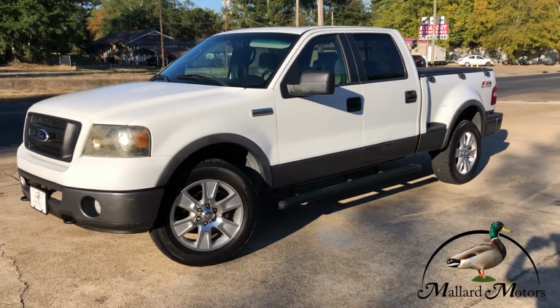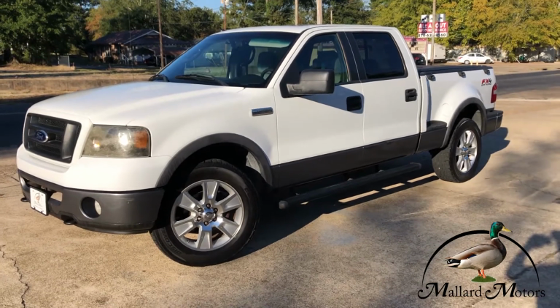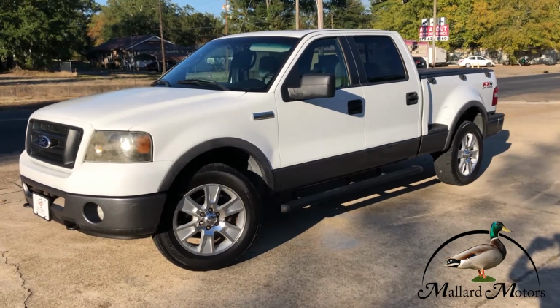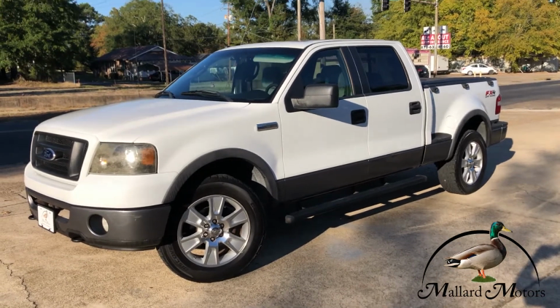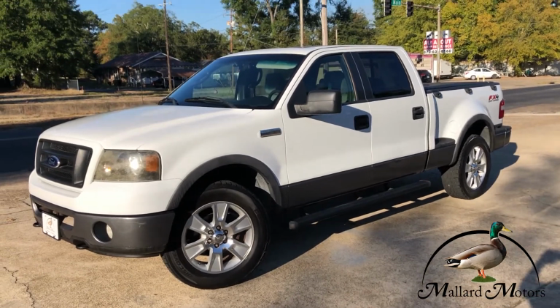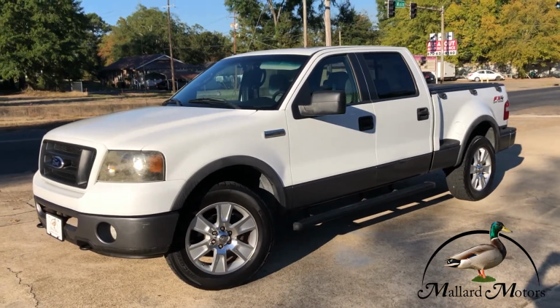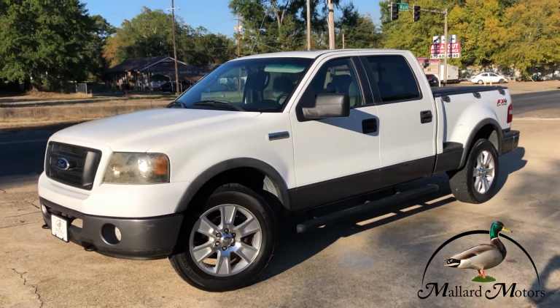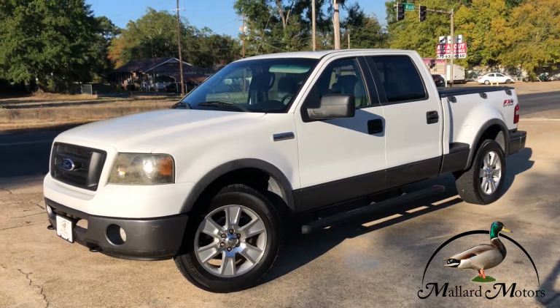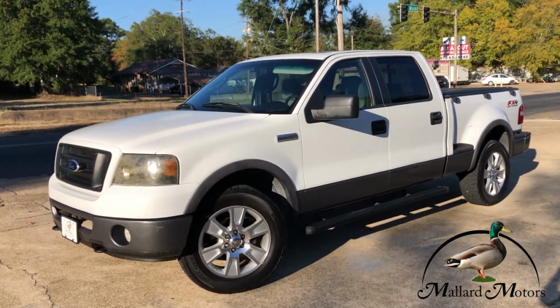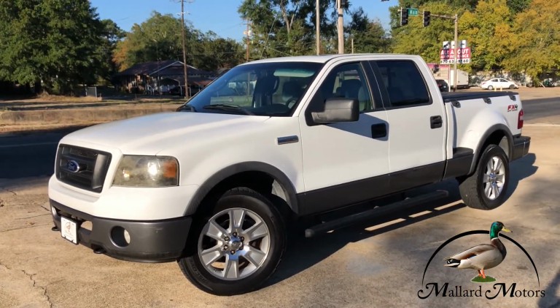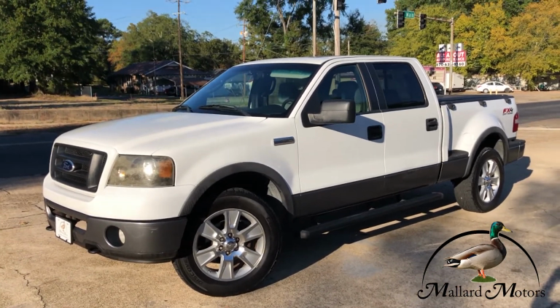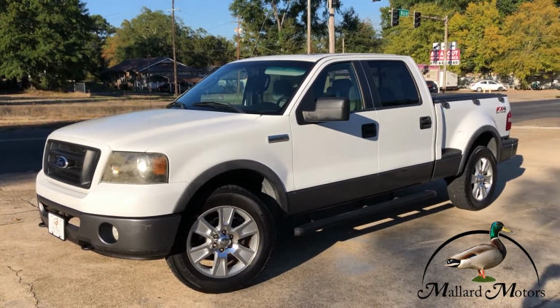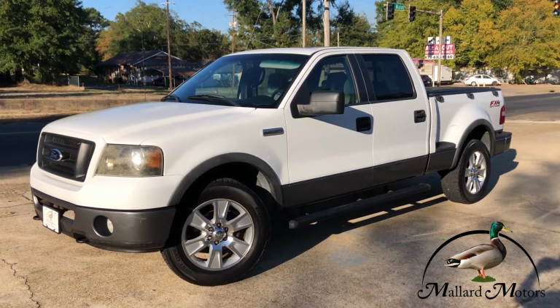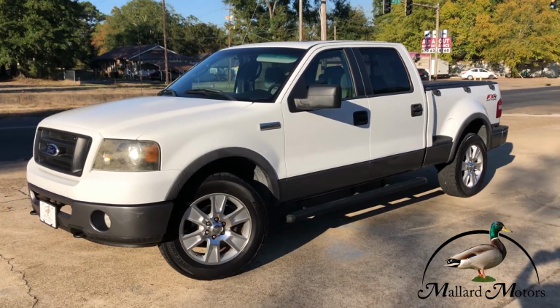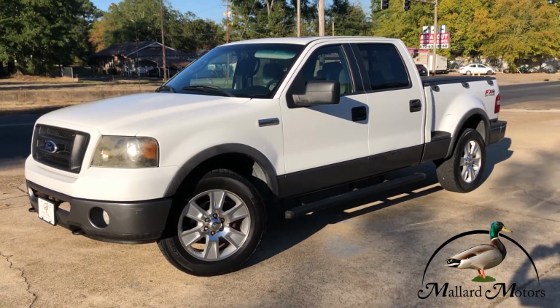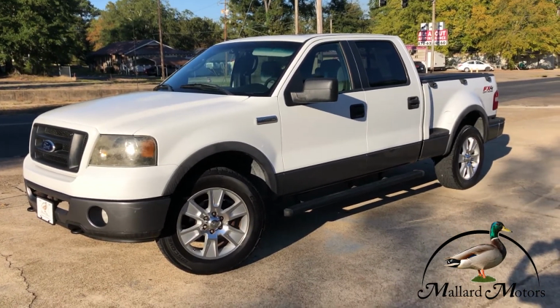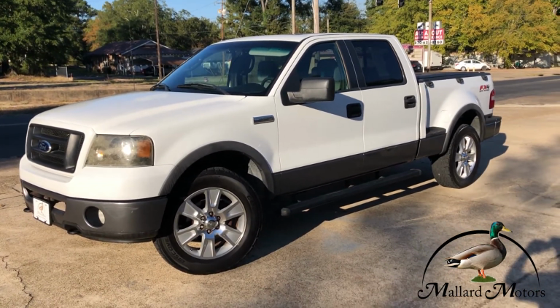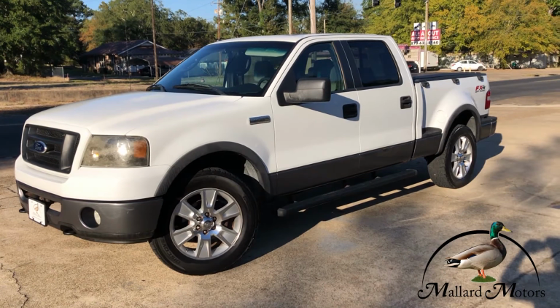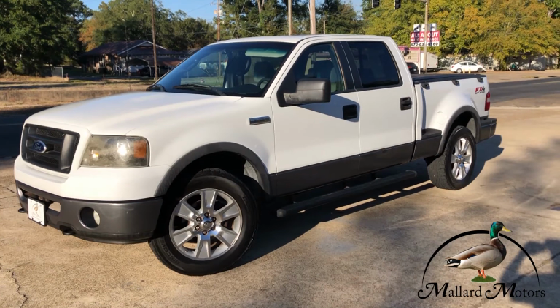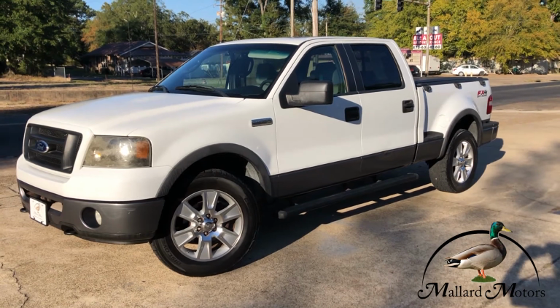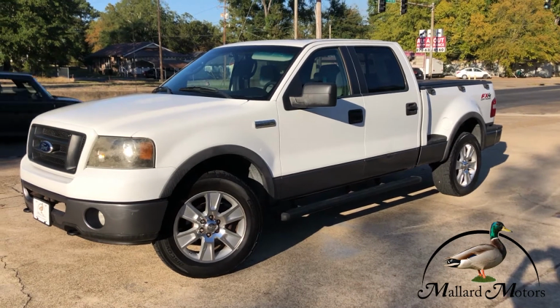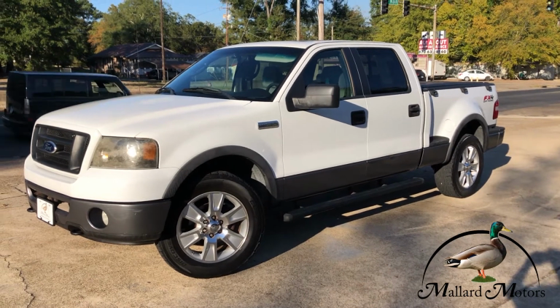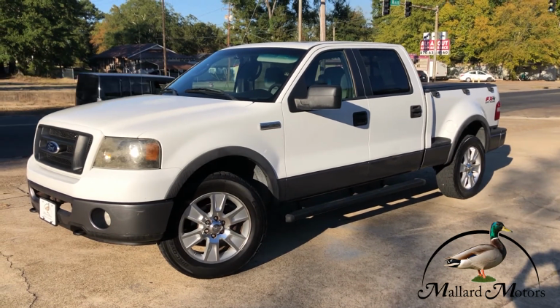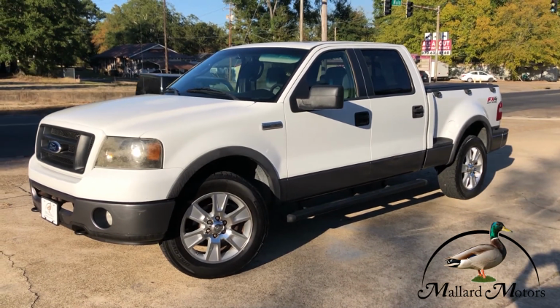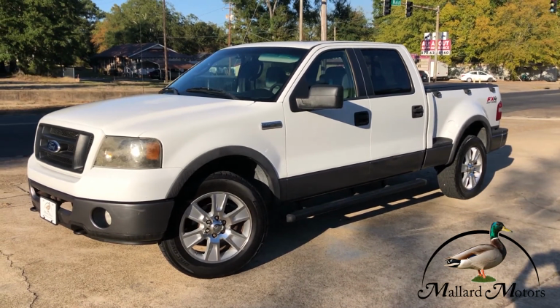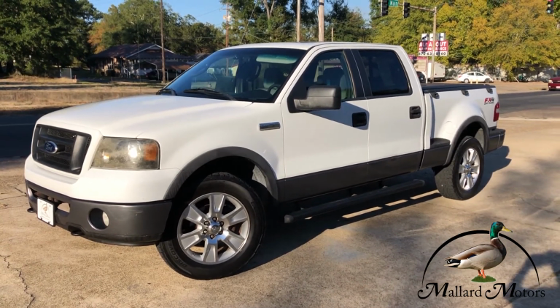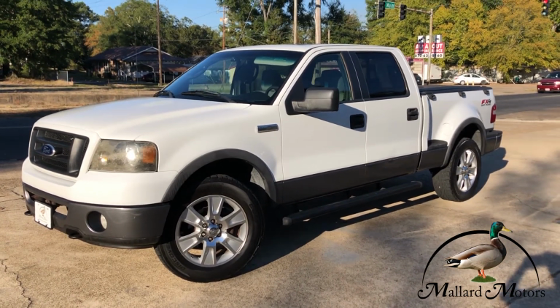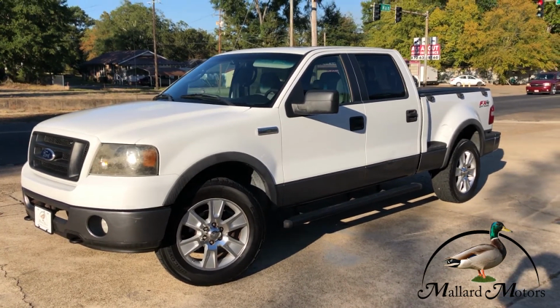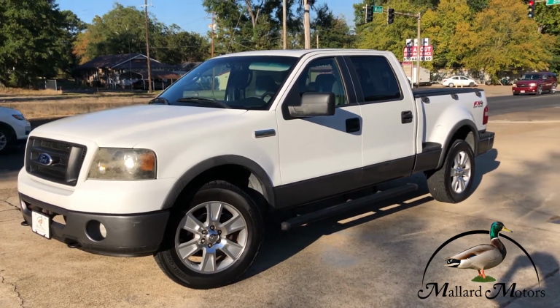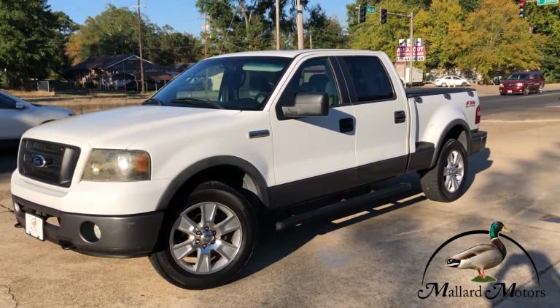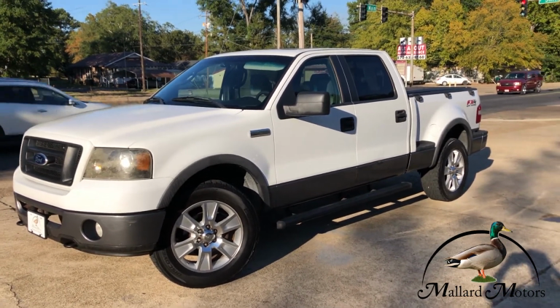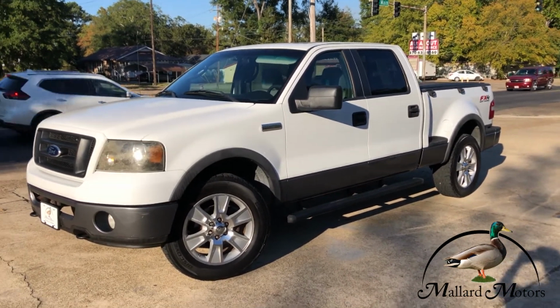If you like this truck, you can give me a call down here at Mylon Motors: 870-639-9200. I'd be happy to talk with you about pricing and financing options that we have available.